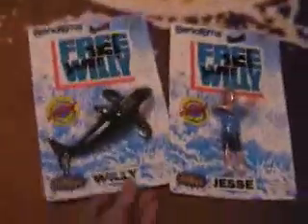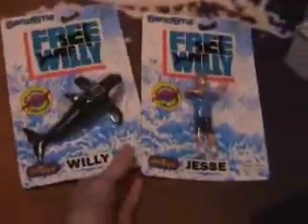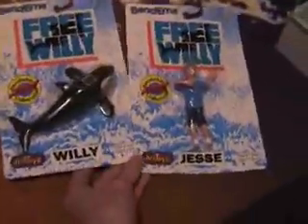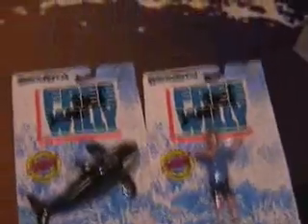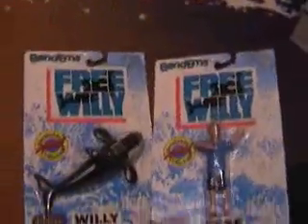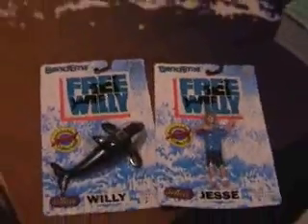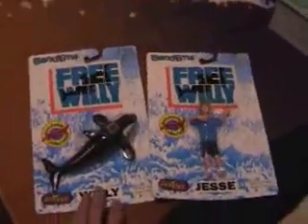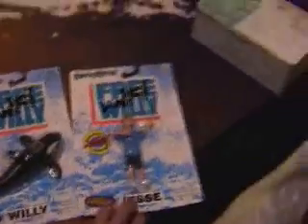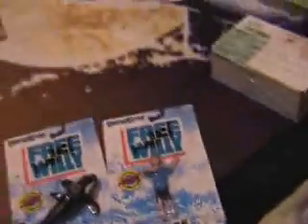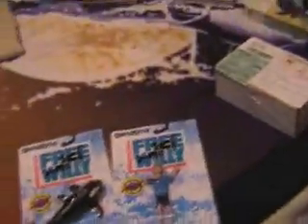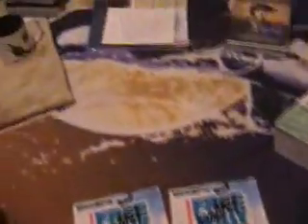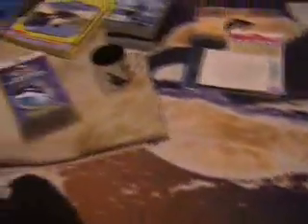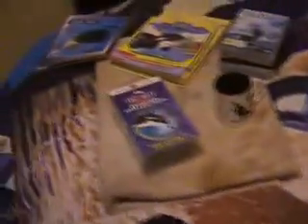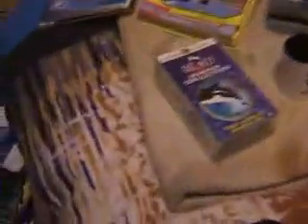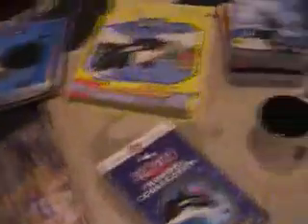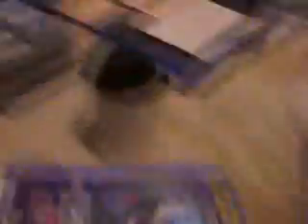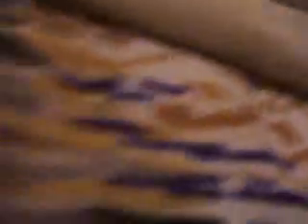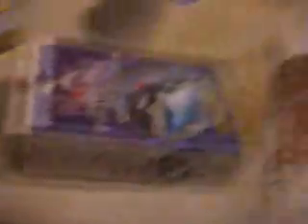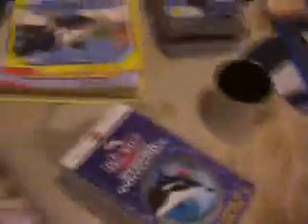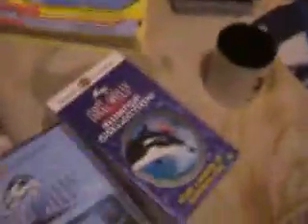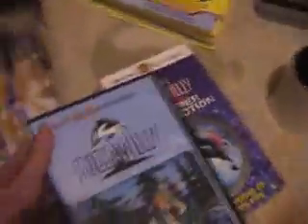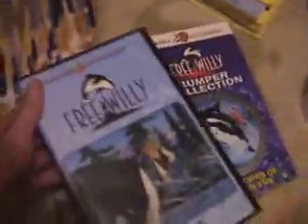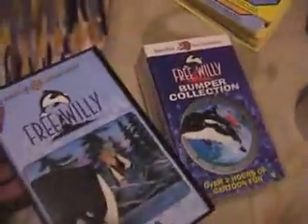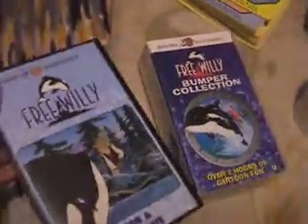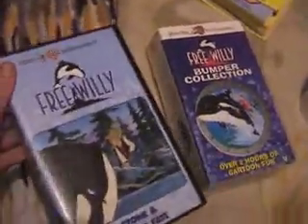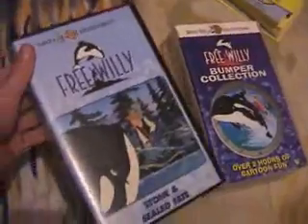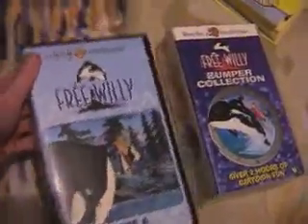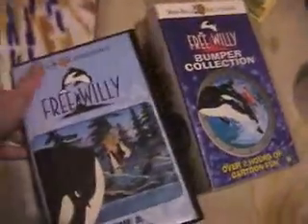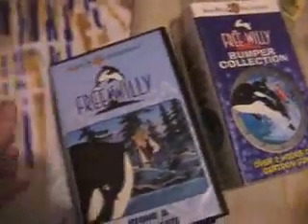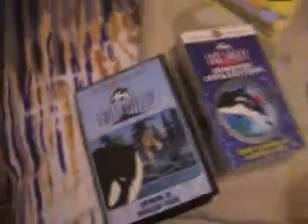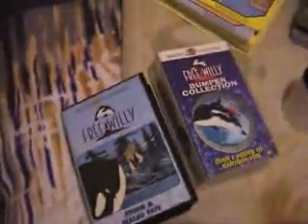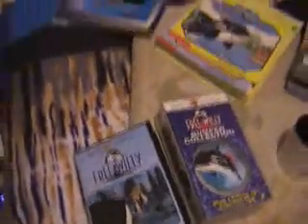Now we've got two random figures — one of Willy, one of Jessie — based on the original movie. Here we have three tapes of the animated series, for a grand total of eight episodes.